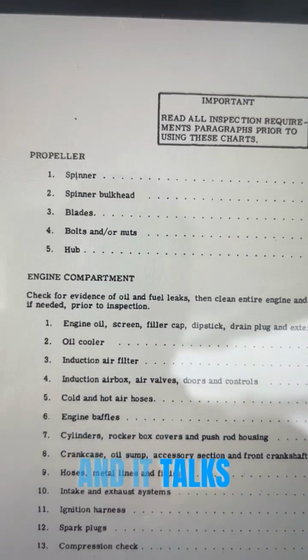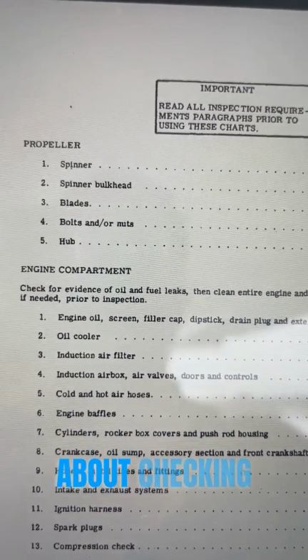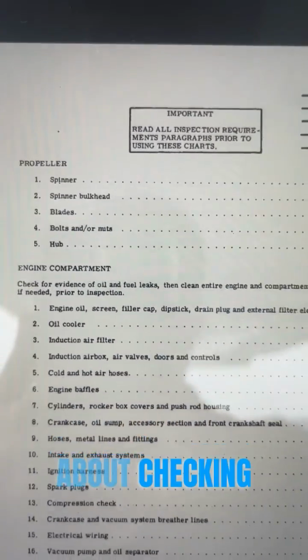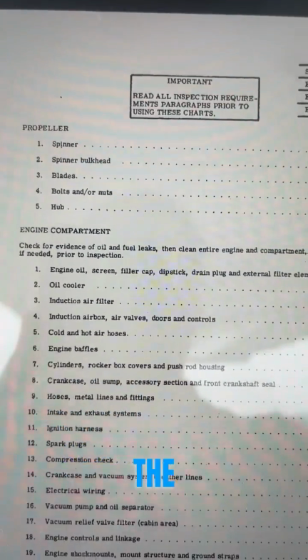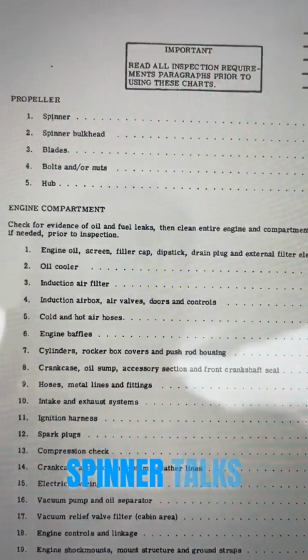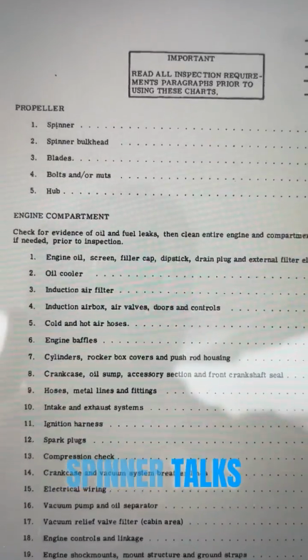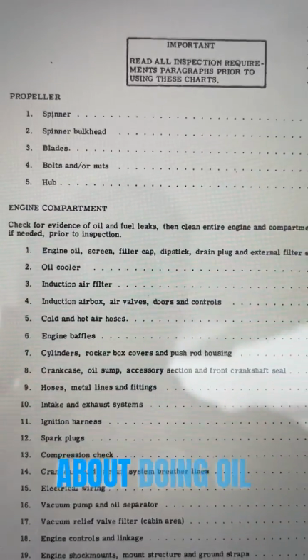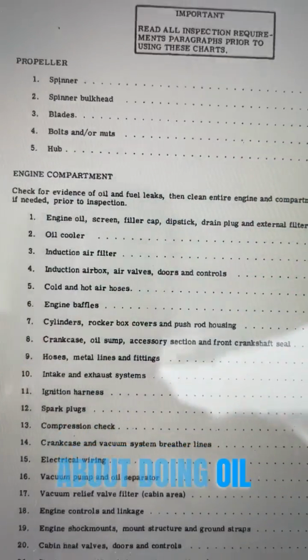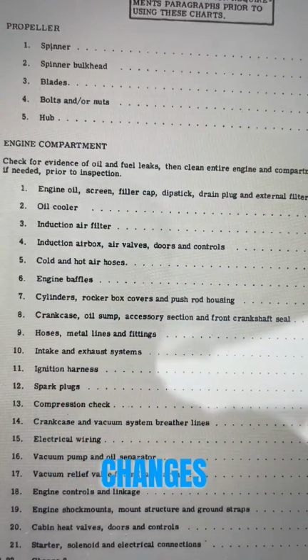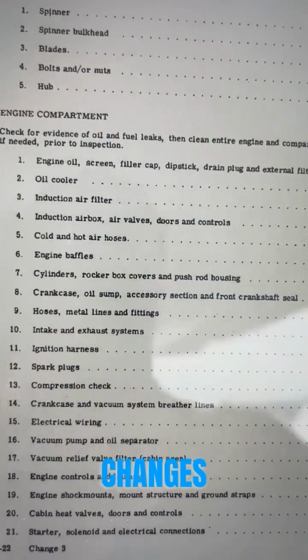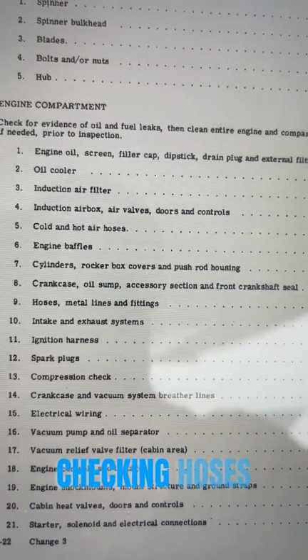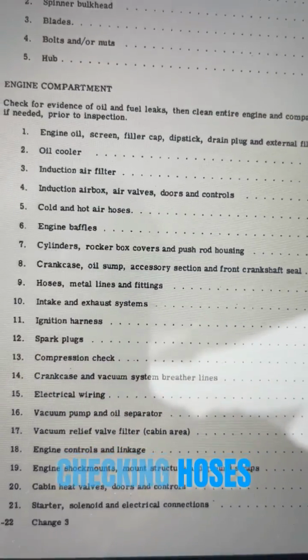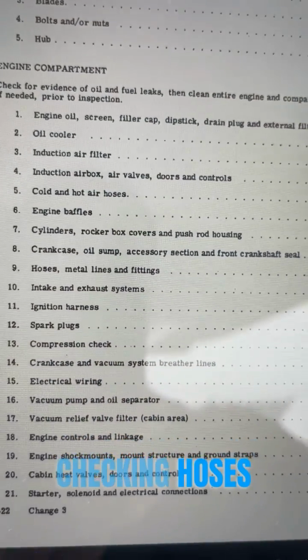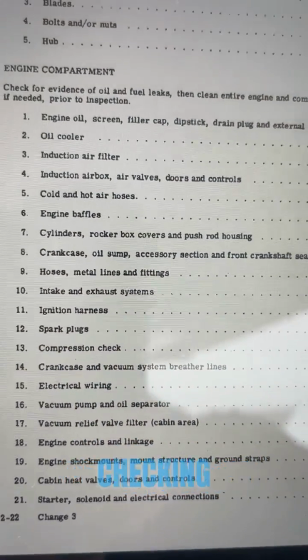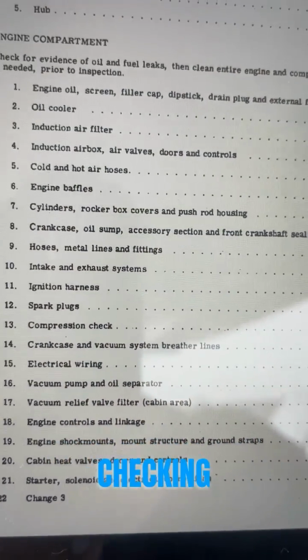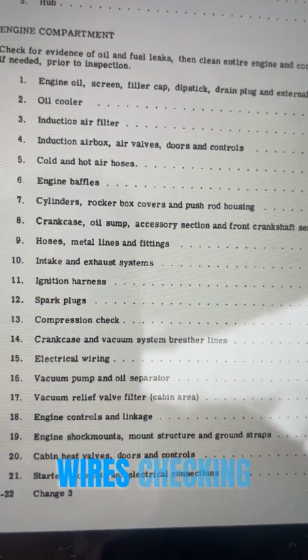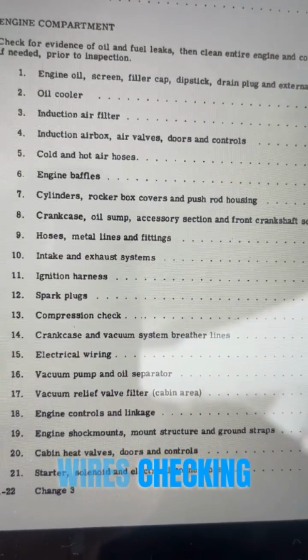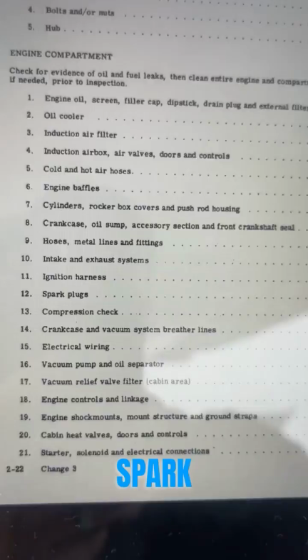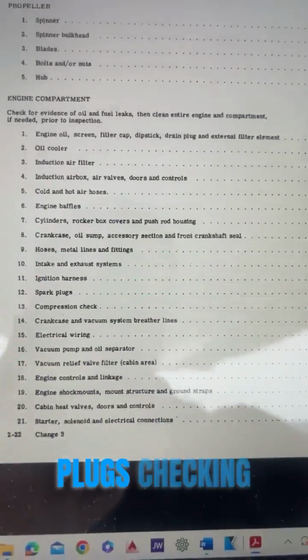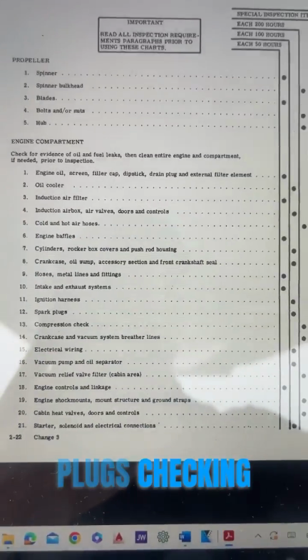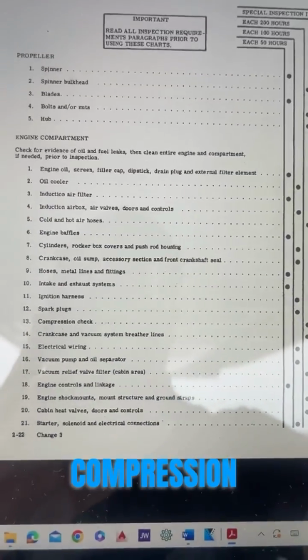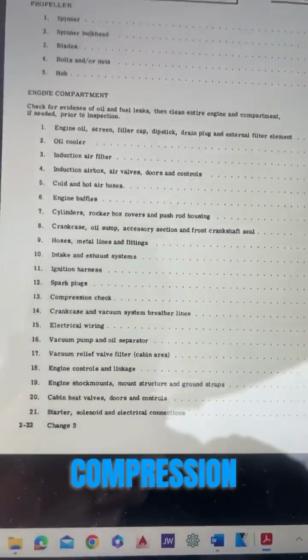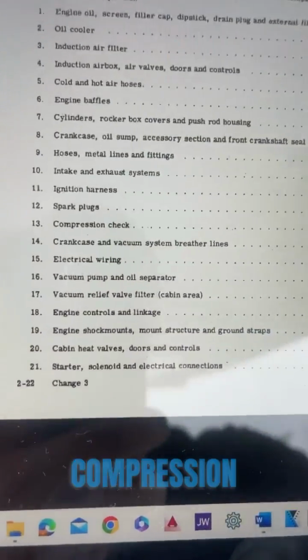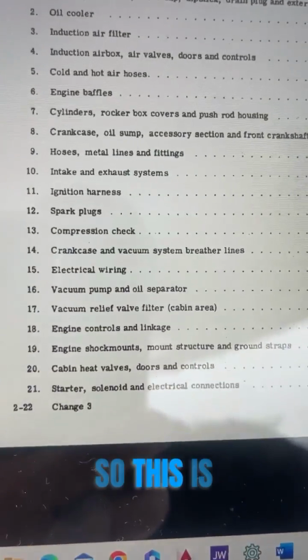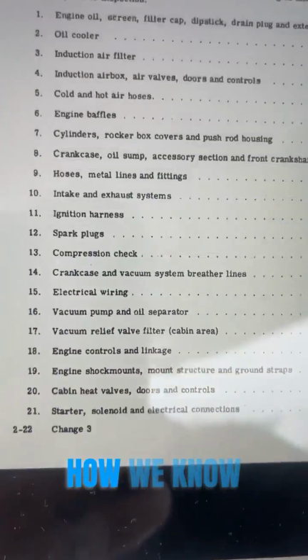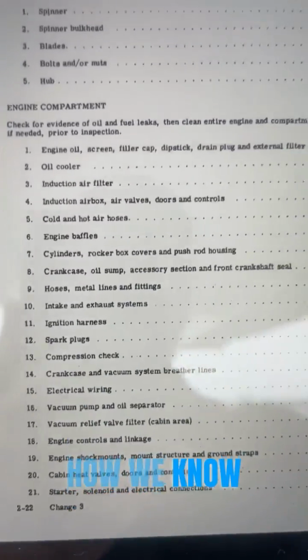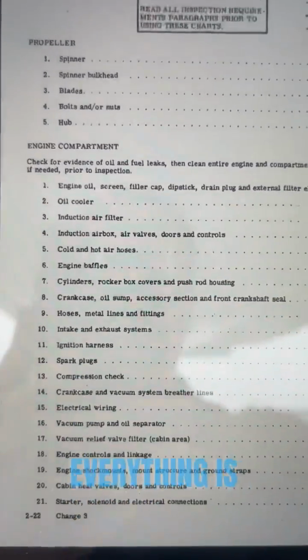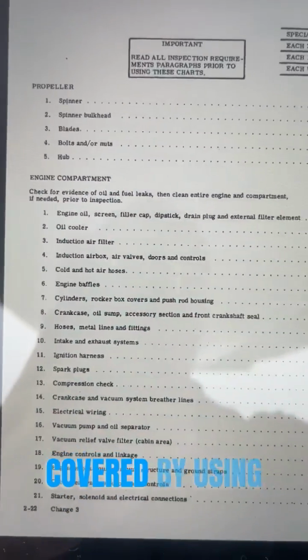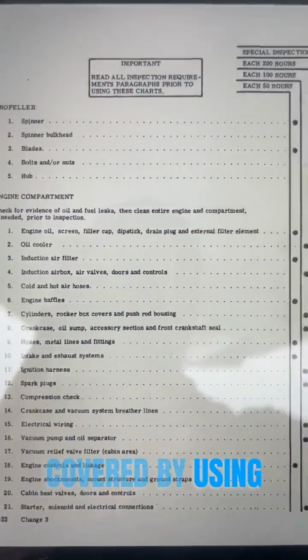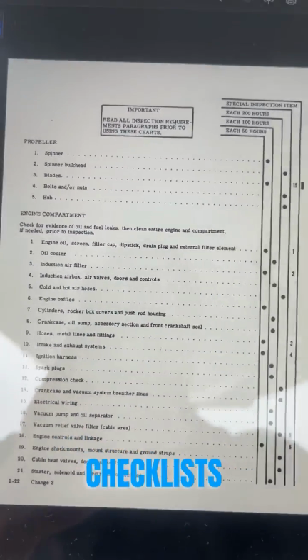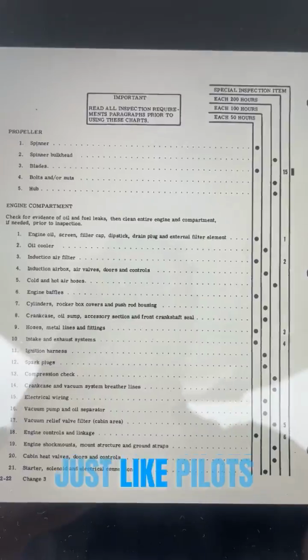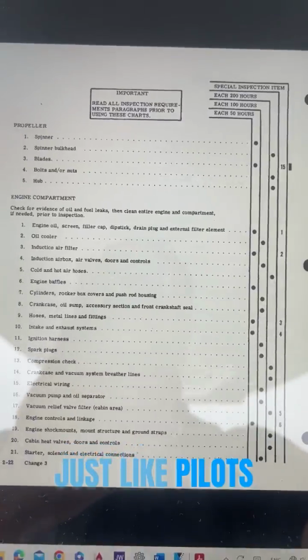It talks about checking the spinner, doing oil changes, checking hoses, checking wires, checking spark plugs, and checking compression. This is how we know everything is covered by using checklists, just like pilots do.